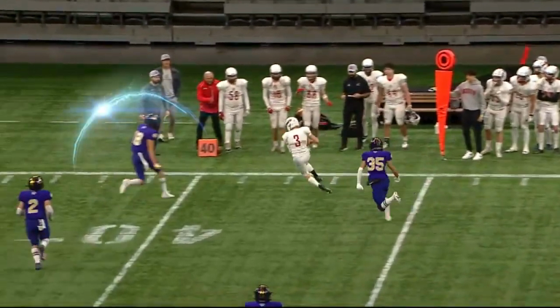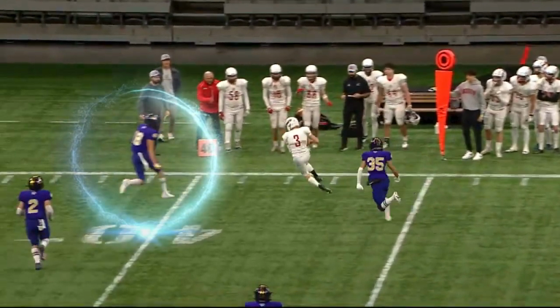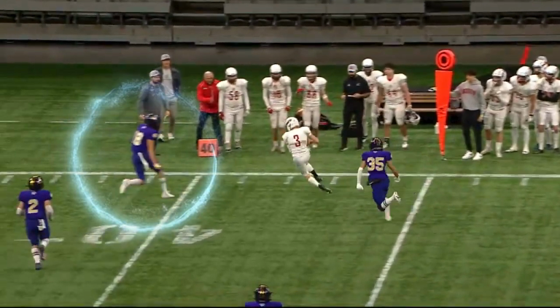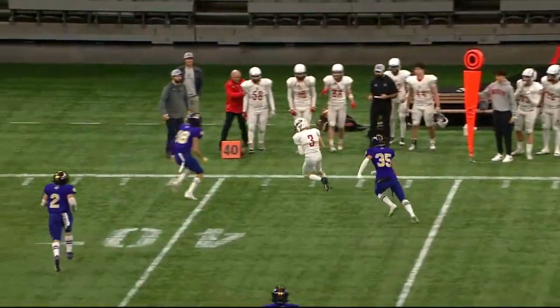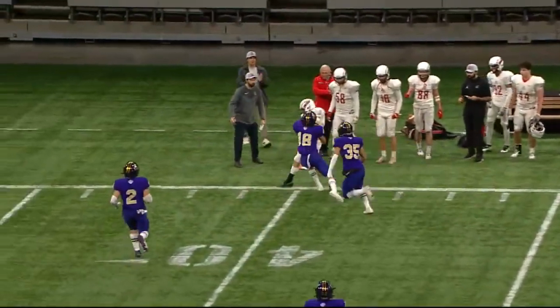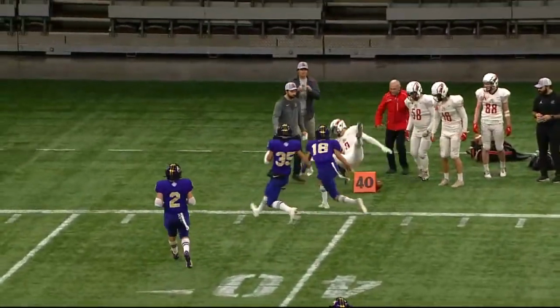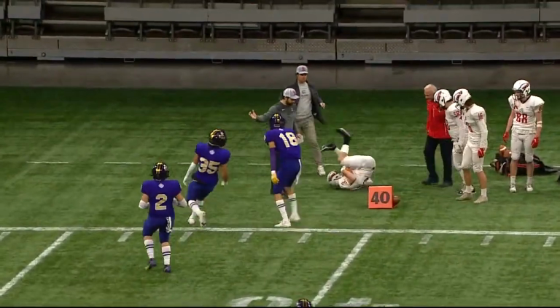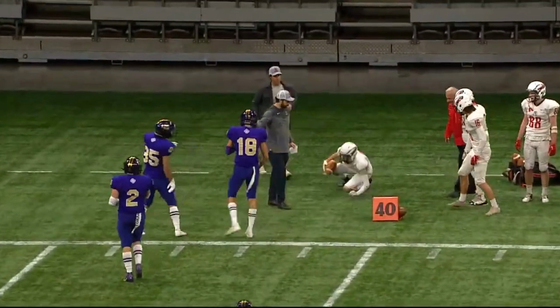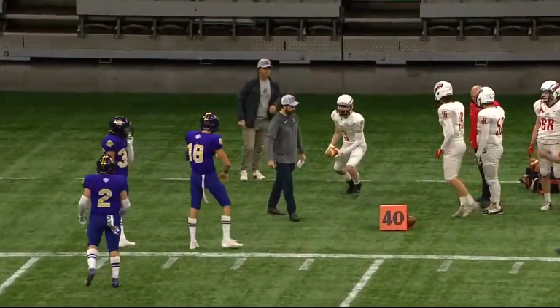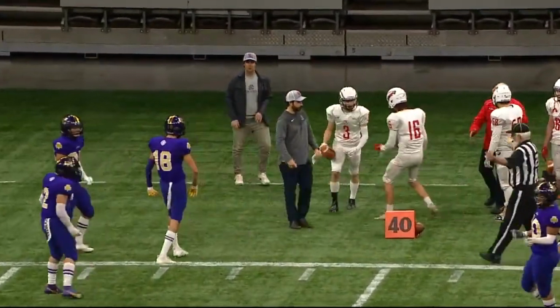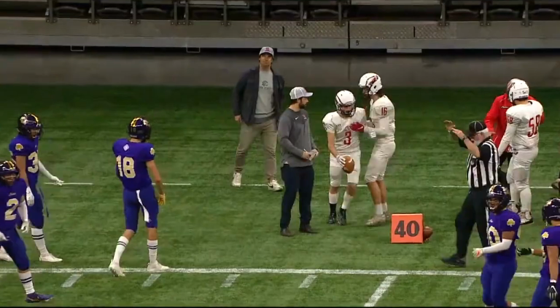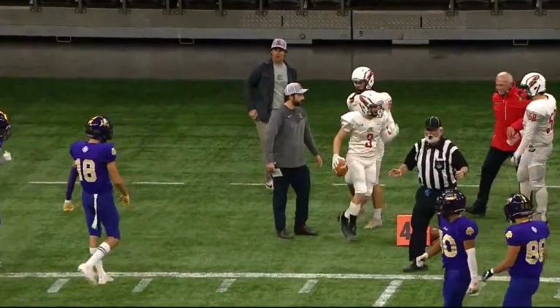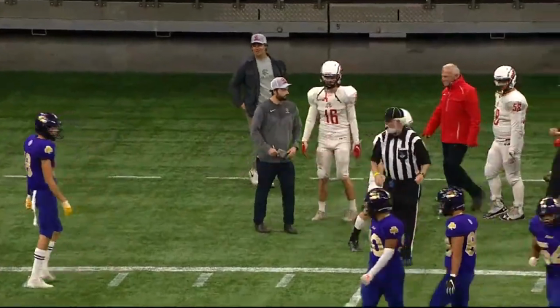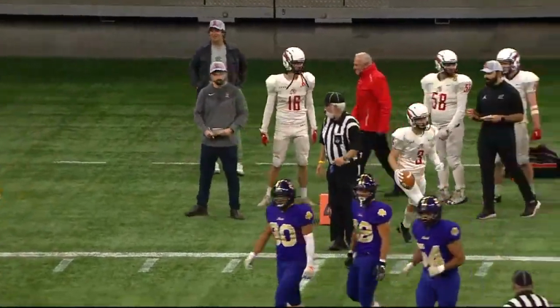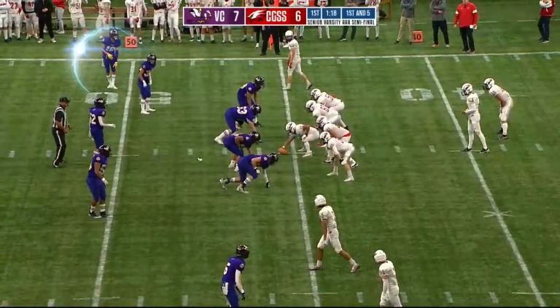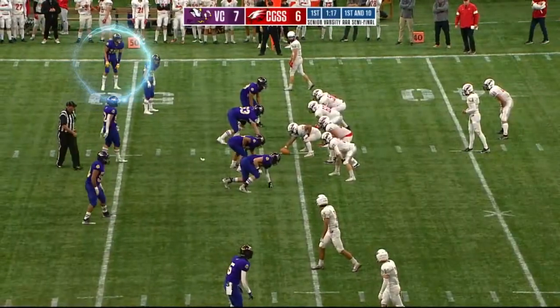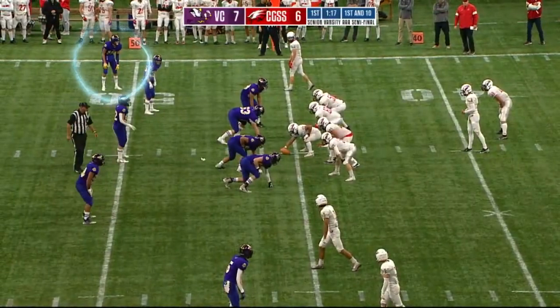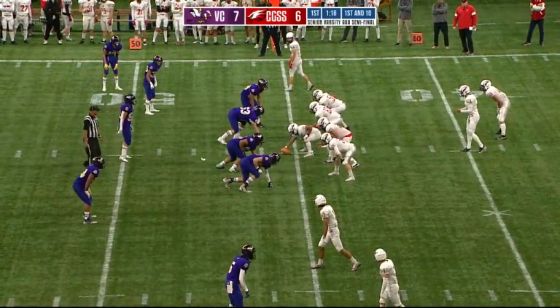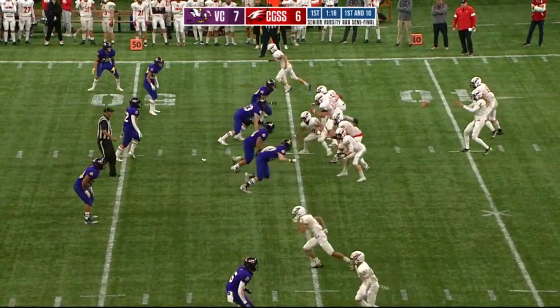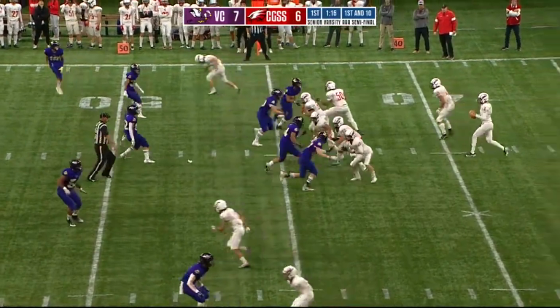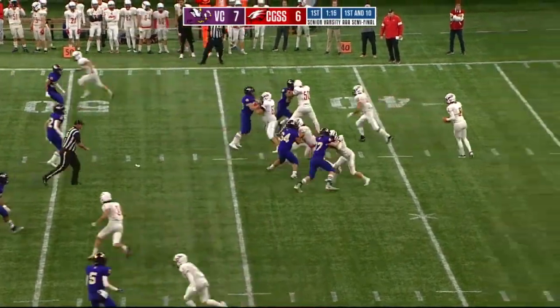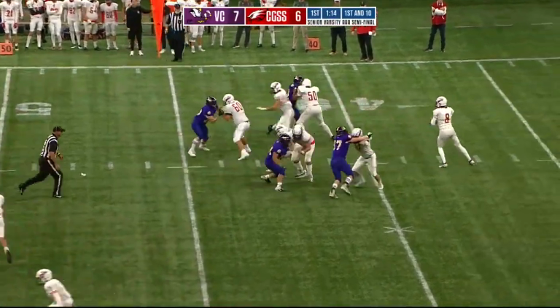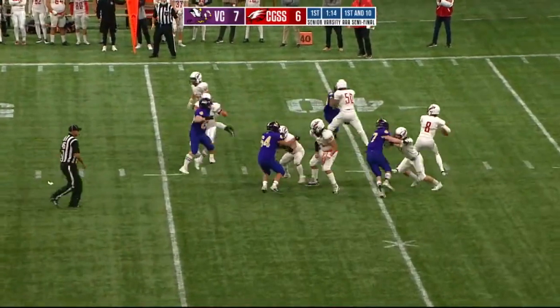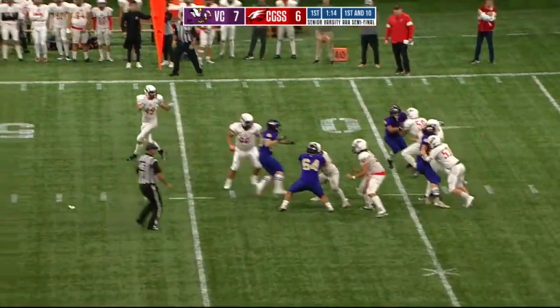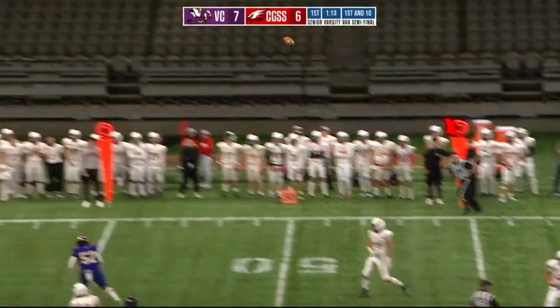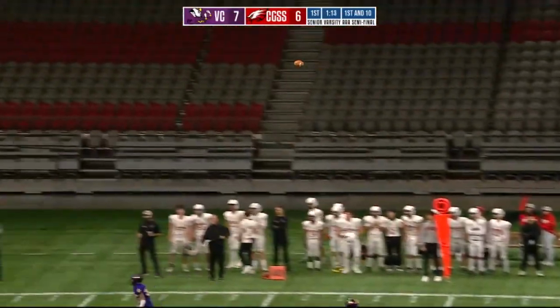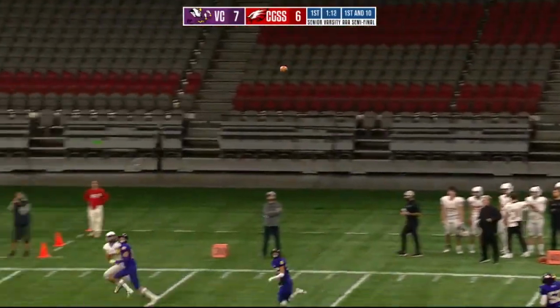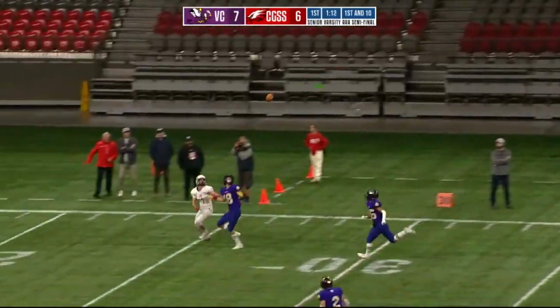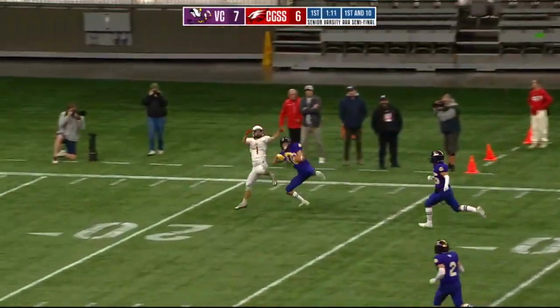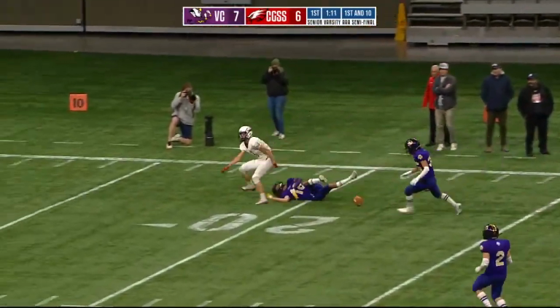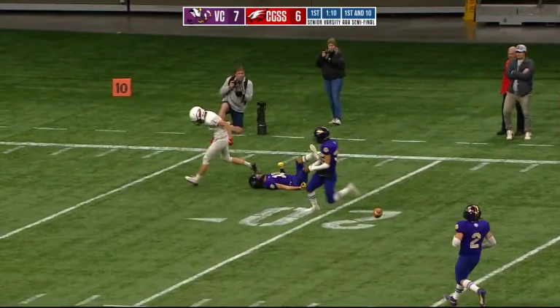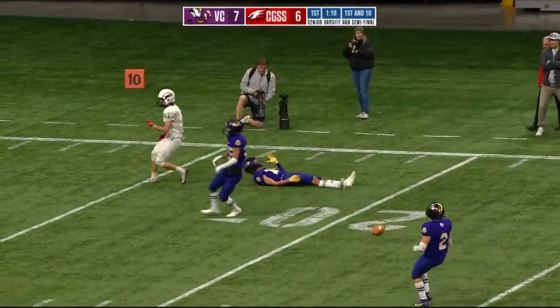Pressure, looking downfield, lobs one up, got a man open. Completion made to the 40 — that took a pop on the sideline but hung on to the football. A hit from Joseph to finish it off. It's for the Eagles — Marshall delivers downfield, almost picked off.